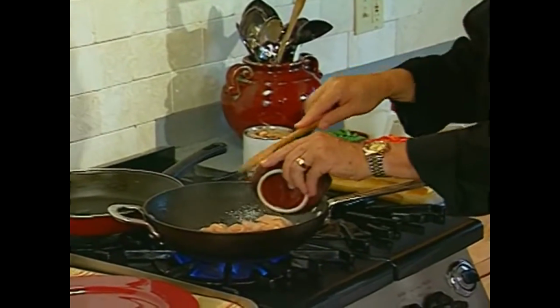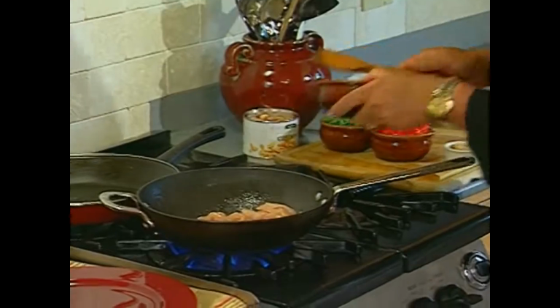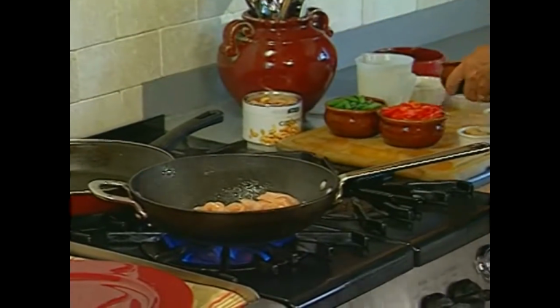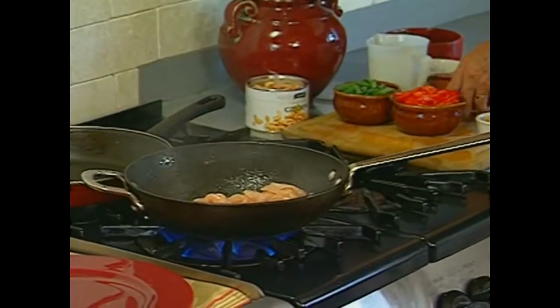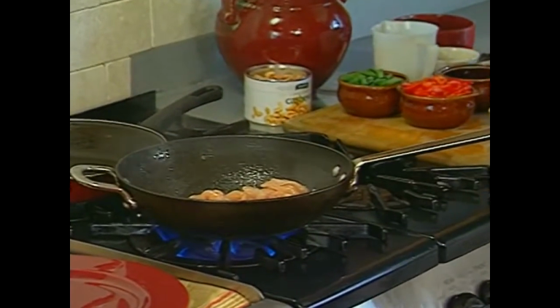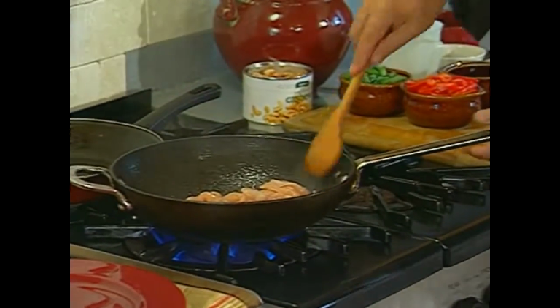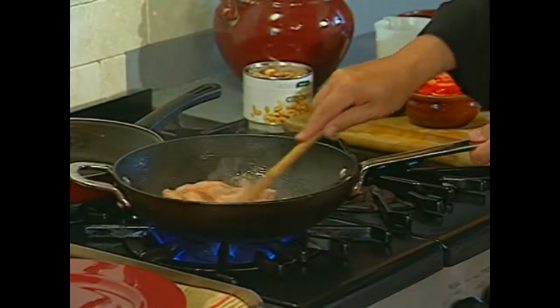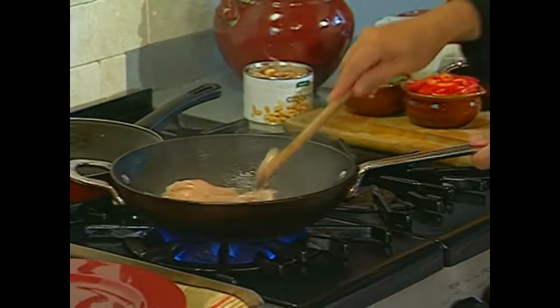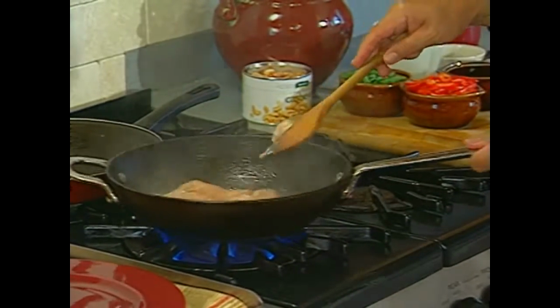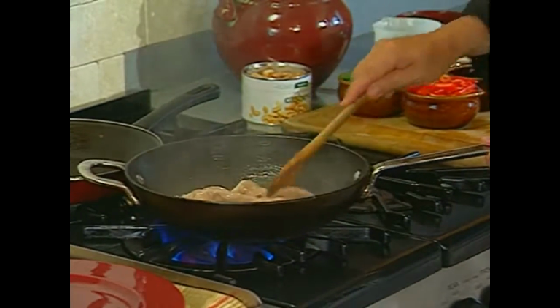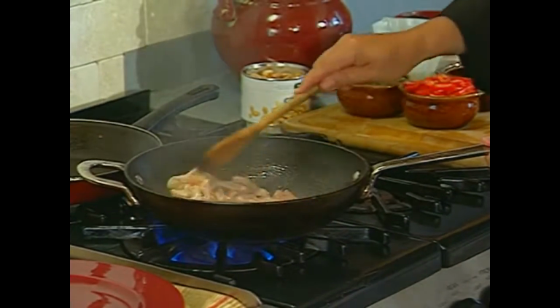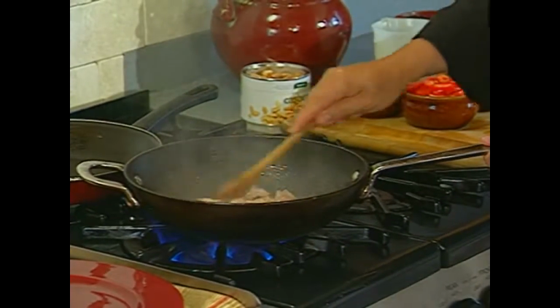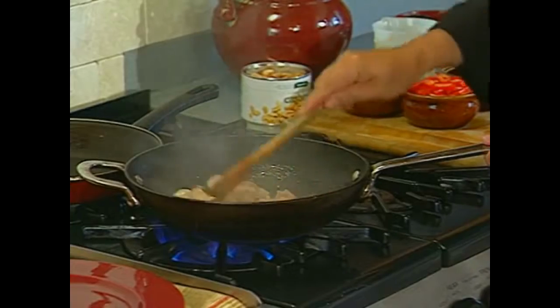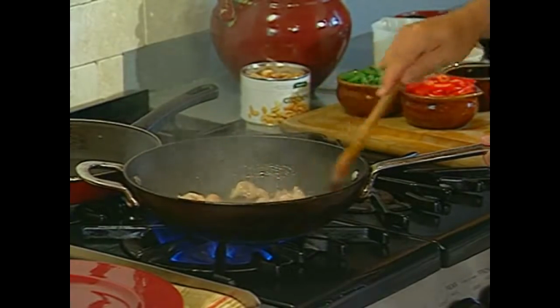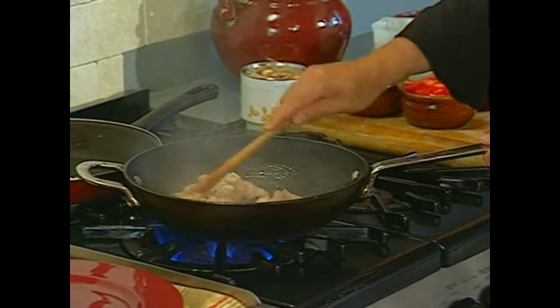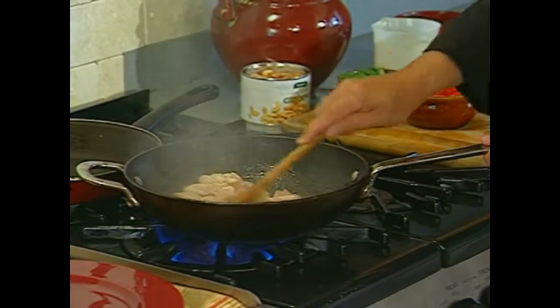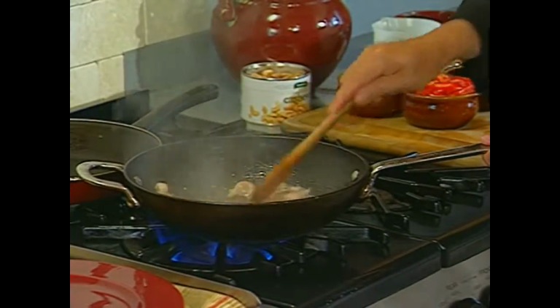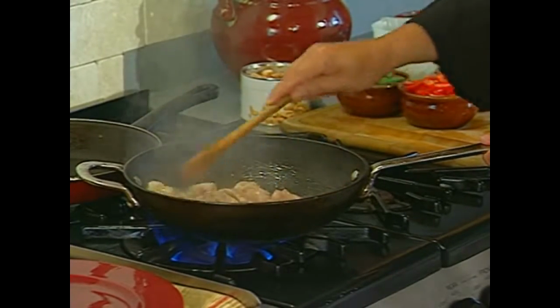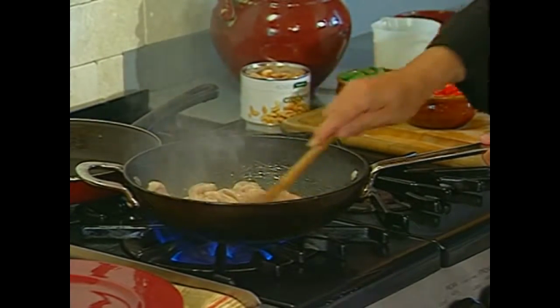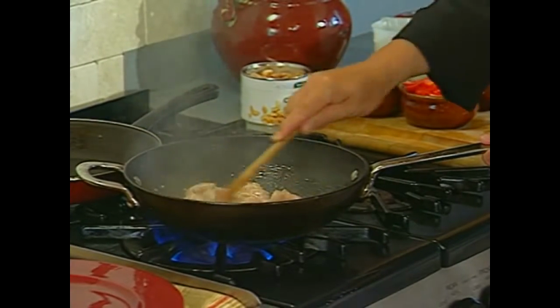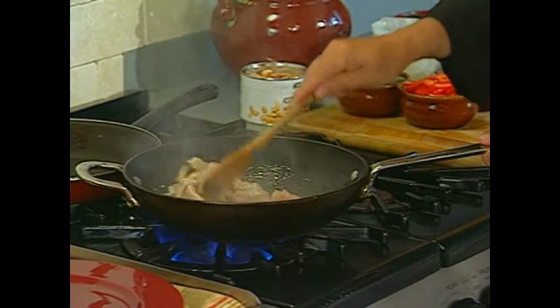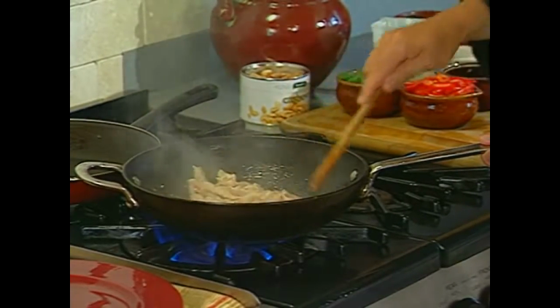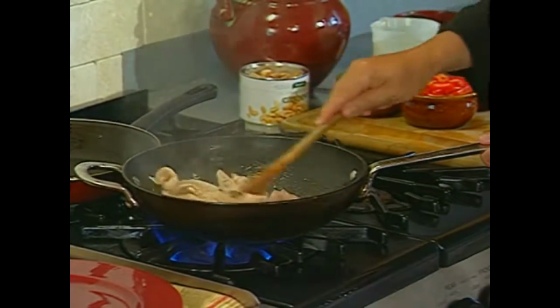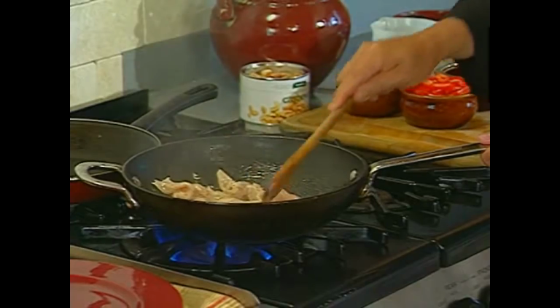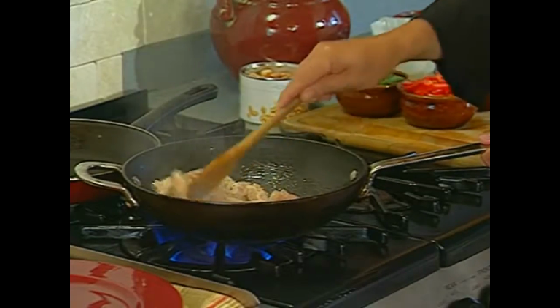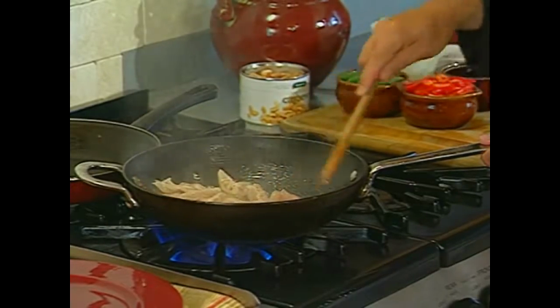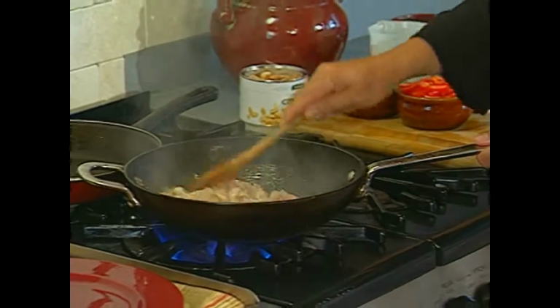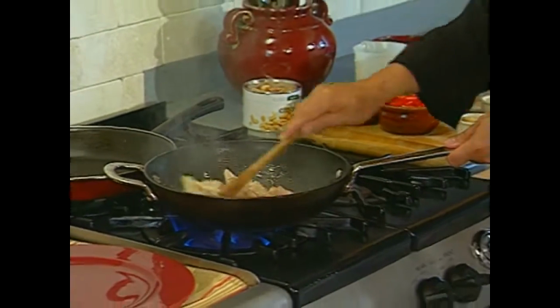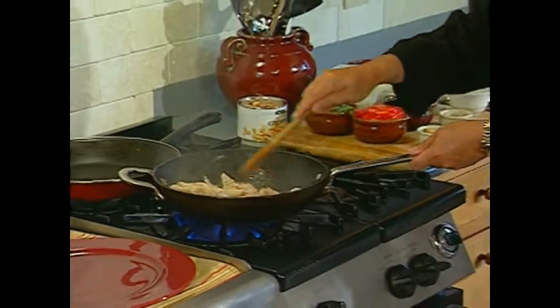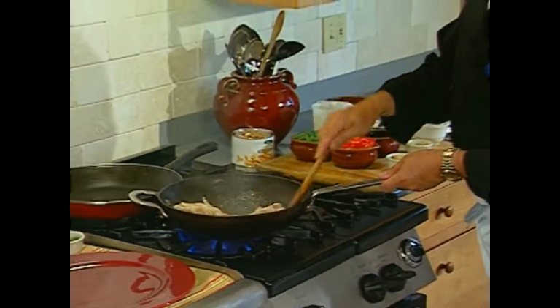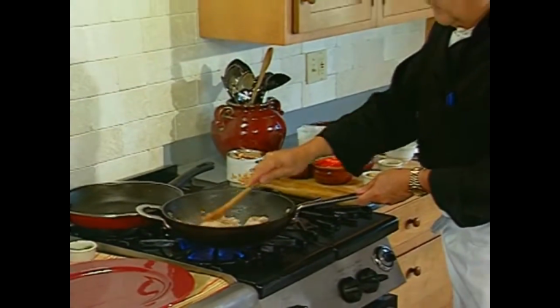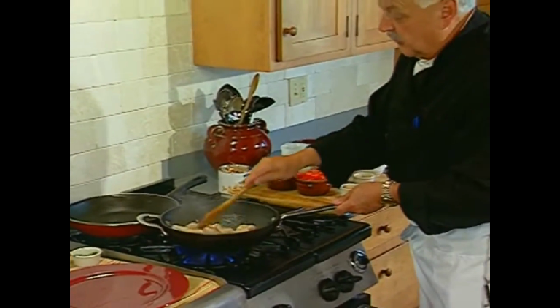Hot, hot, hot — everything hot. The garlic, about 15 seconds. Otherwise it turns black, but you want that flavor in the oil.